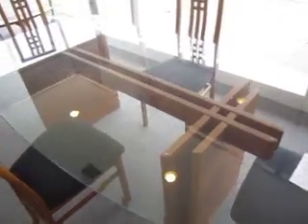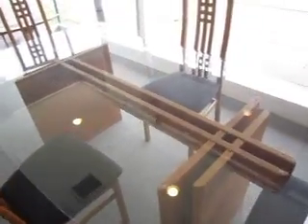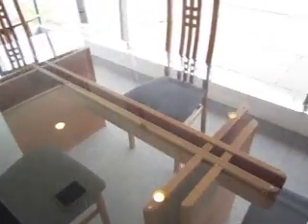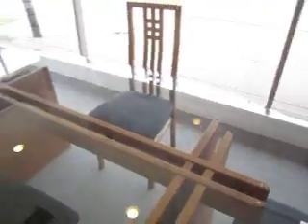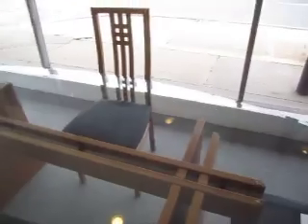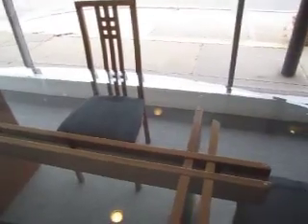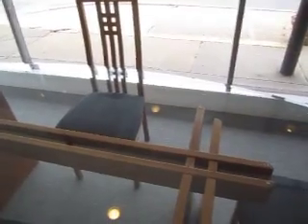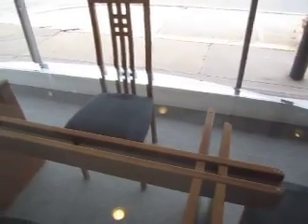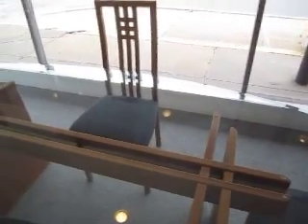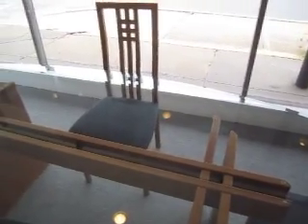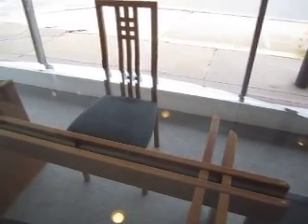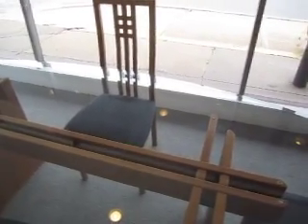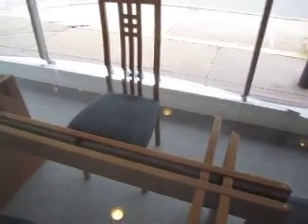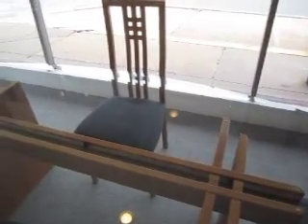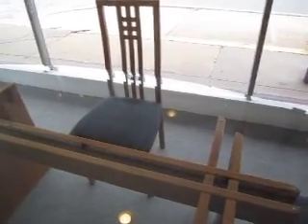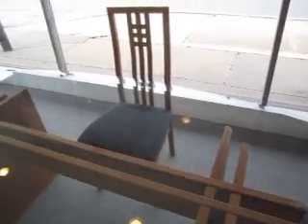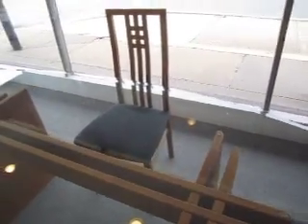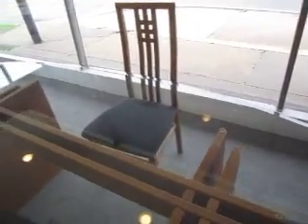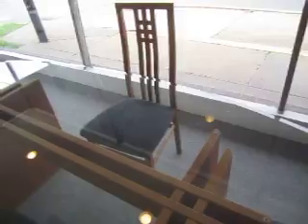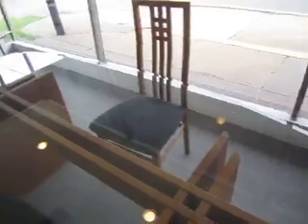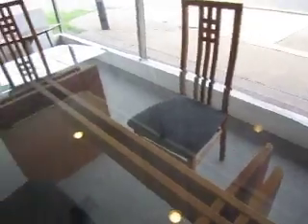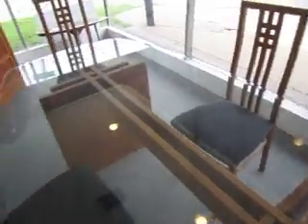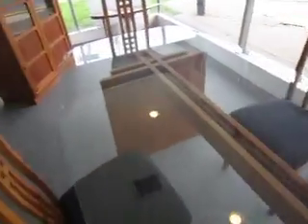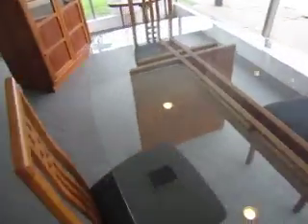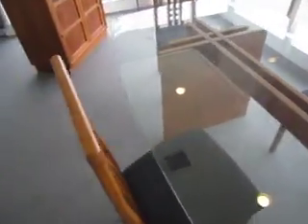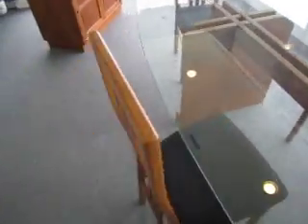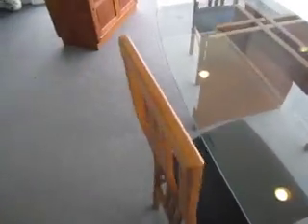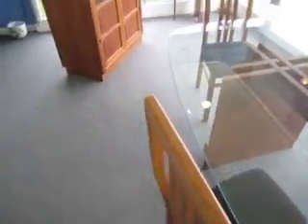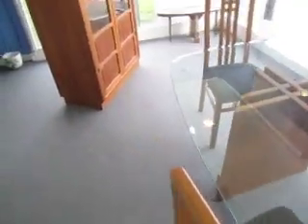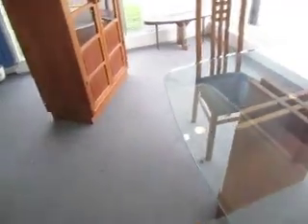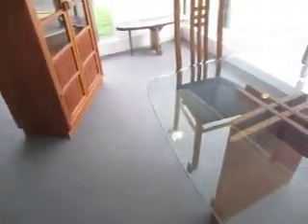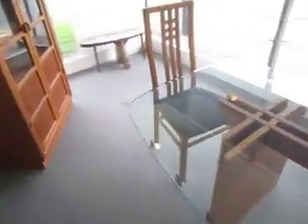And then we've got these four matching teak chairs going for $6.95. They're in great shape.